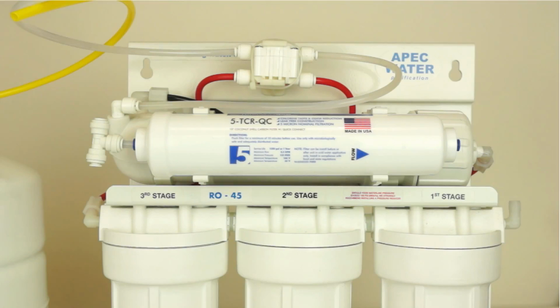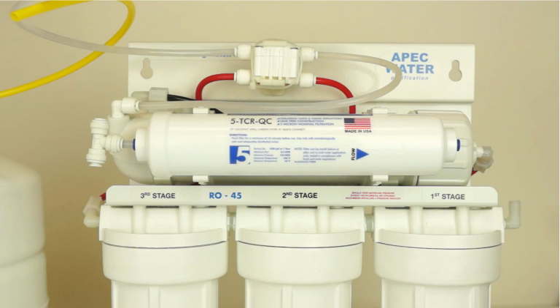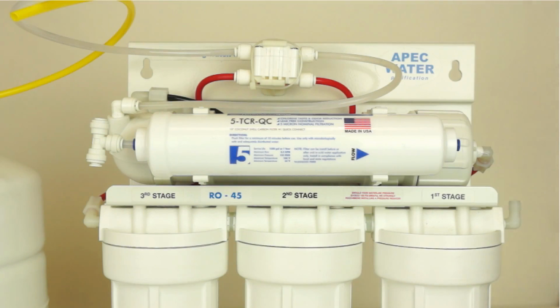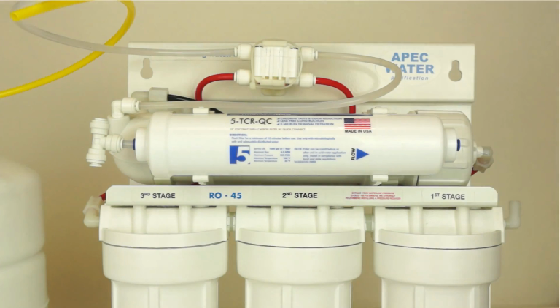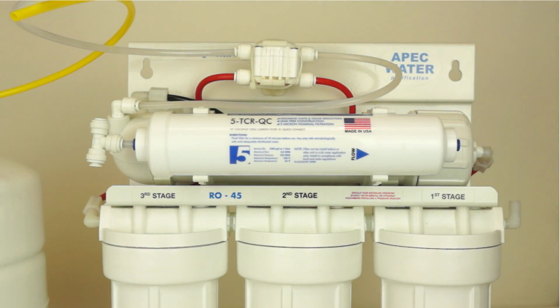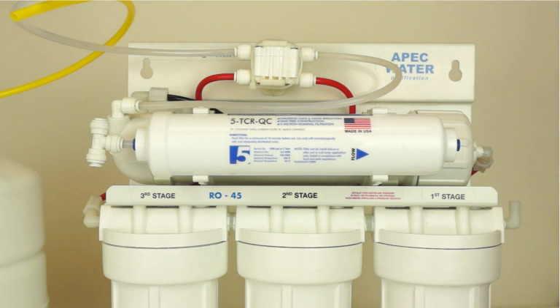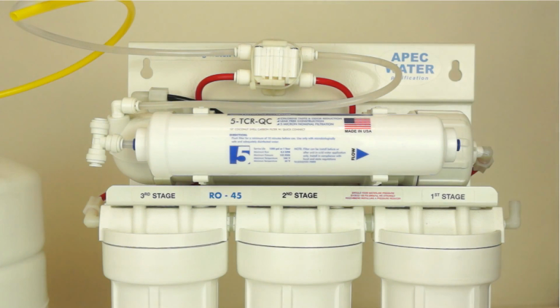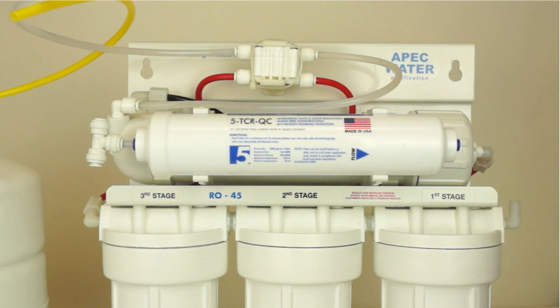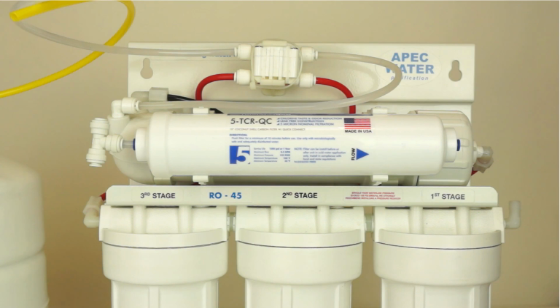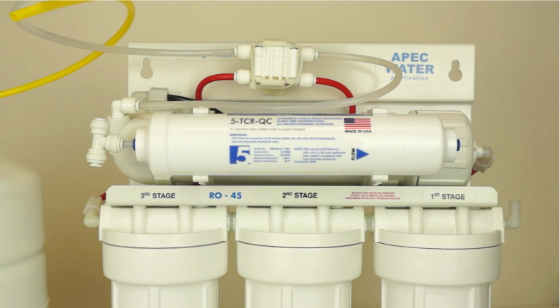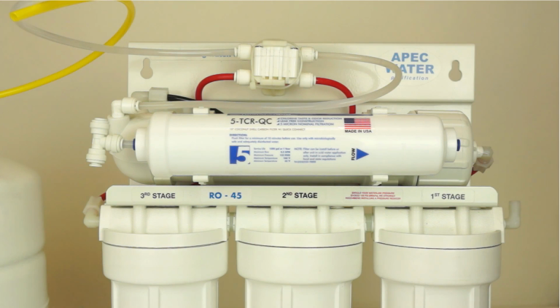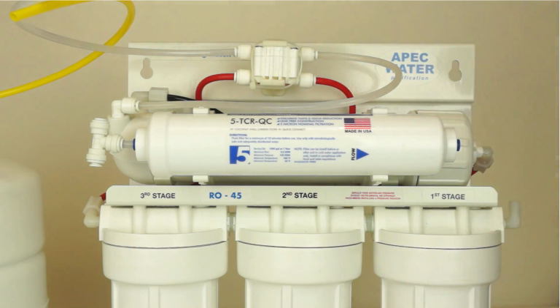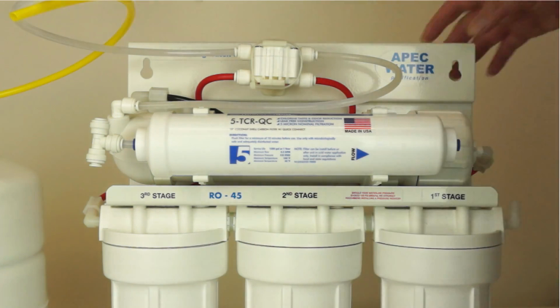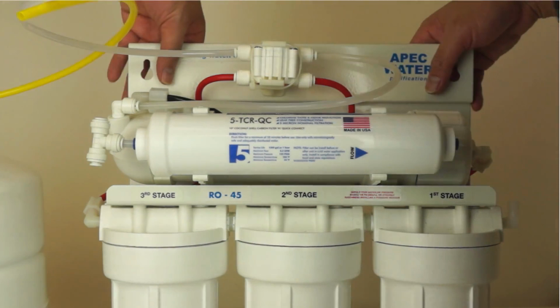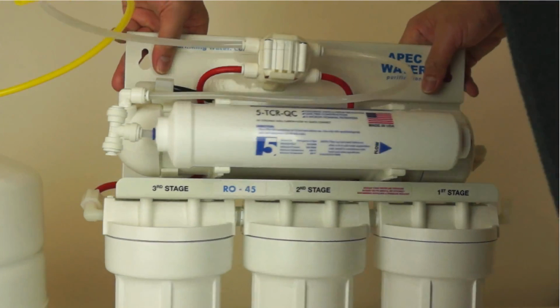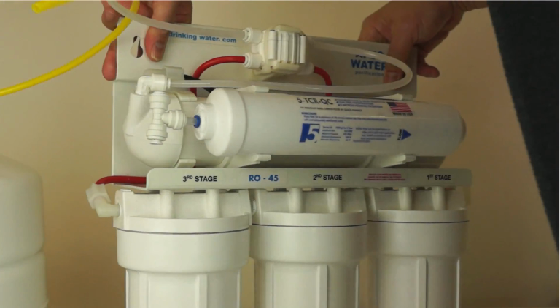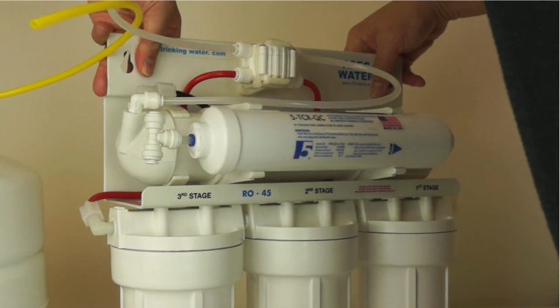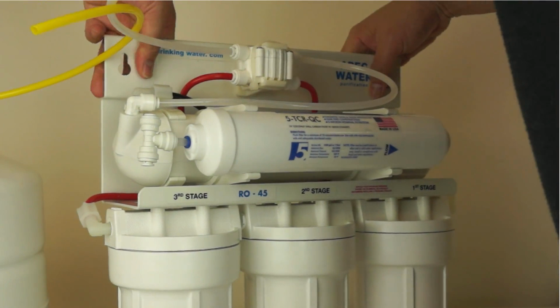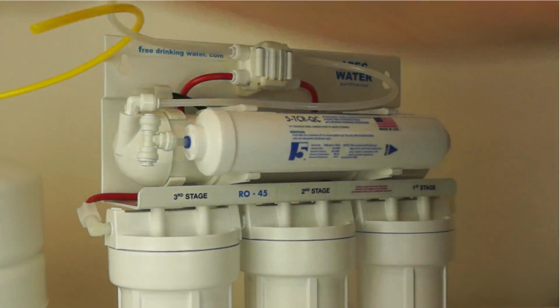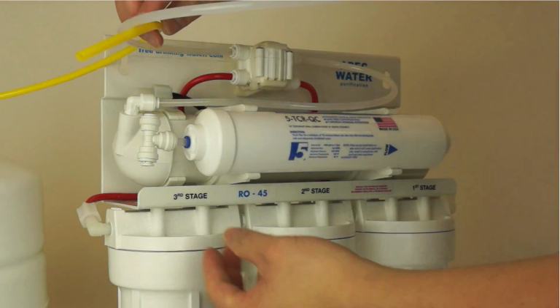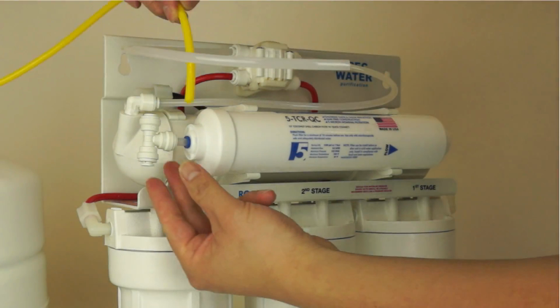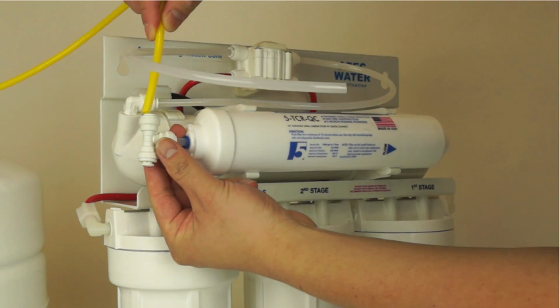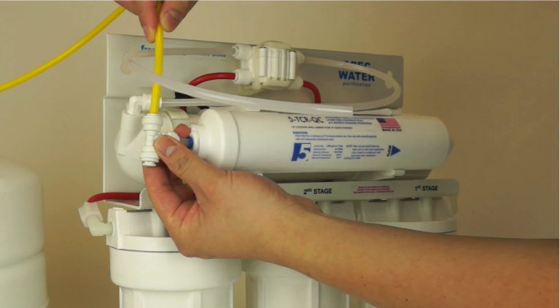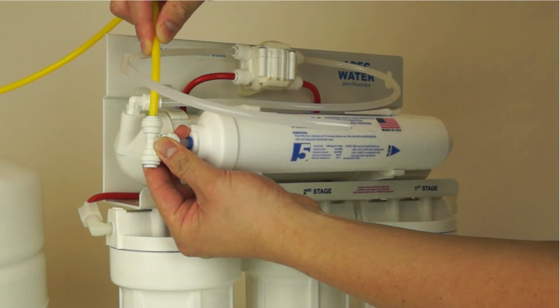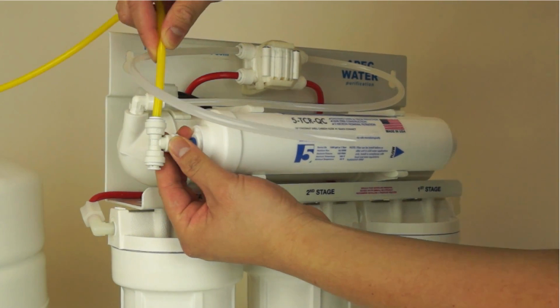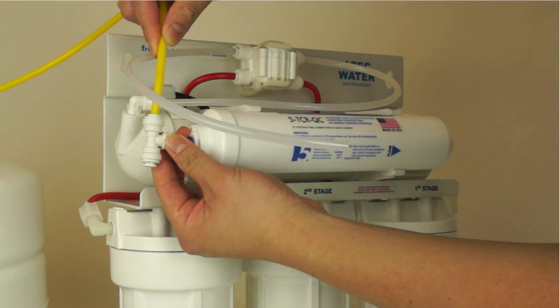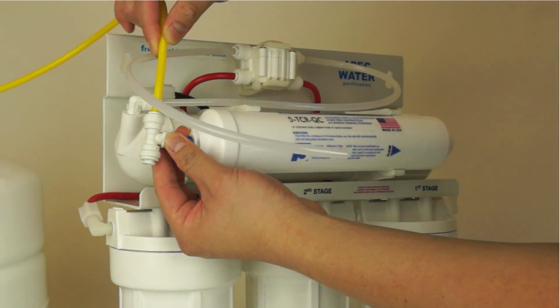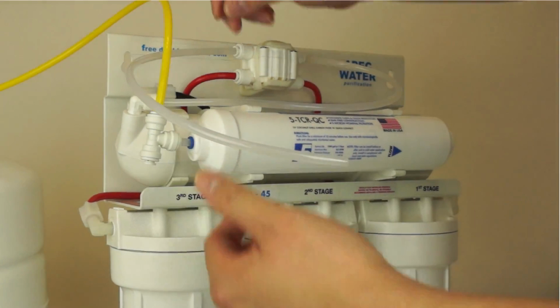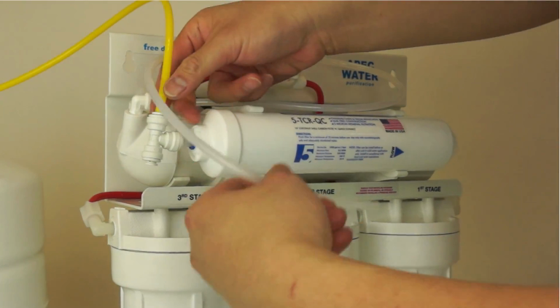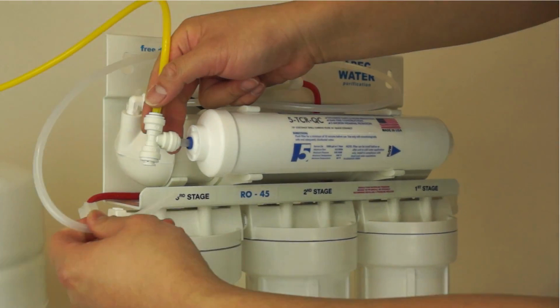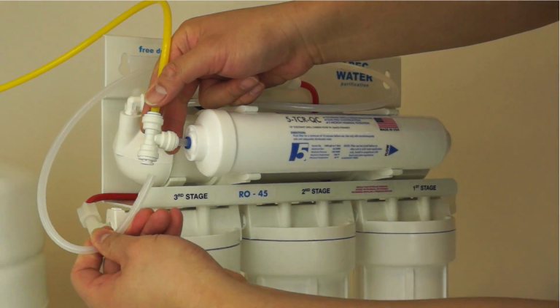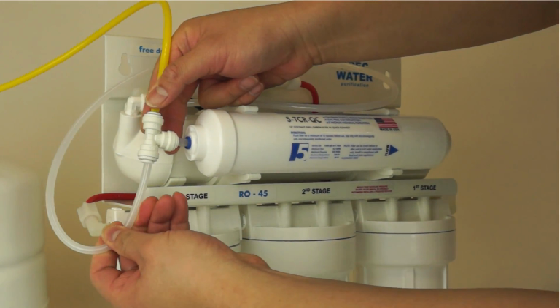Connect the yellow tank tubing and clear membrane tubing to the T-fitting on the 5th stage filter. To connect the tubing, push the tubing into the quick connect fitting. Then gently pull back on the tubing to ensure a secure connection.